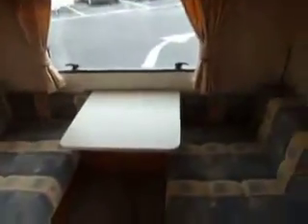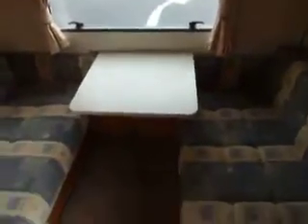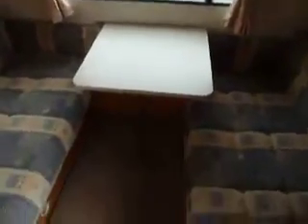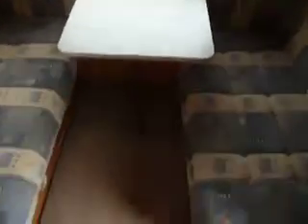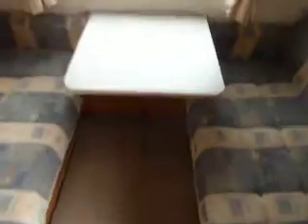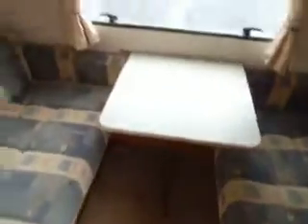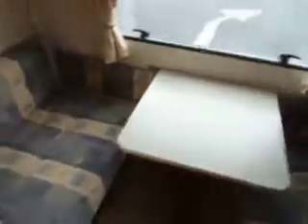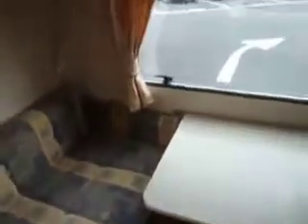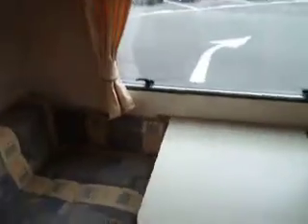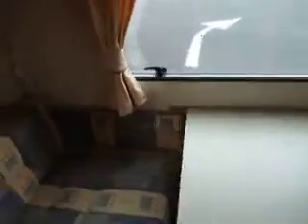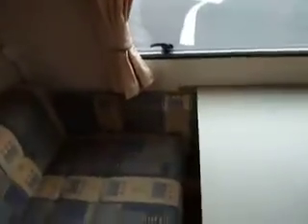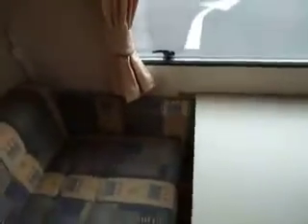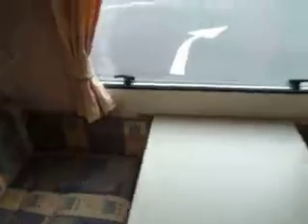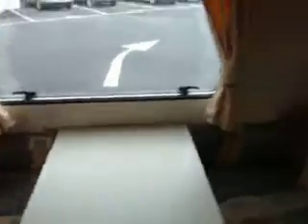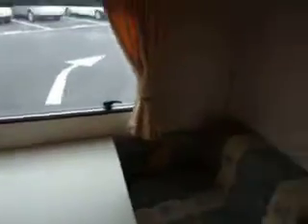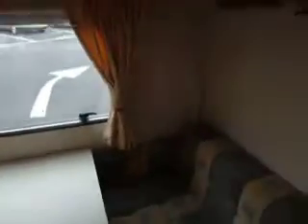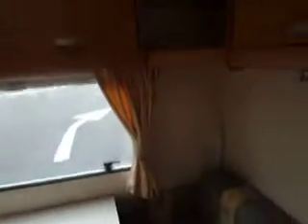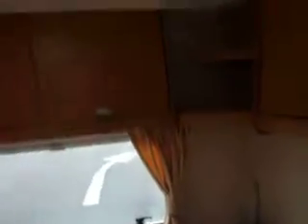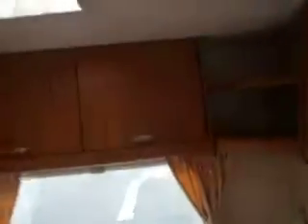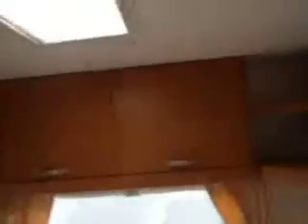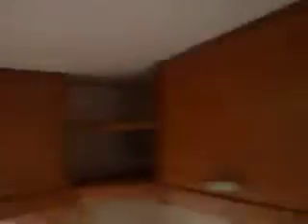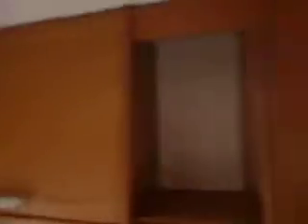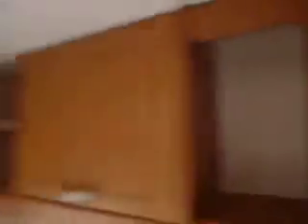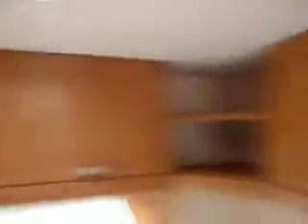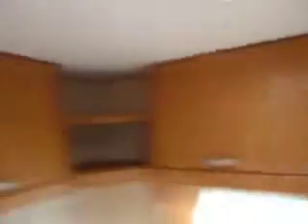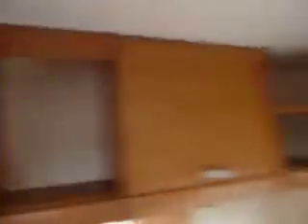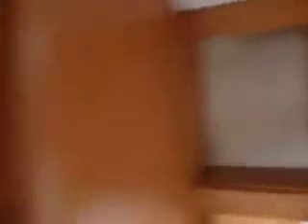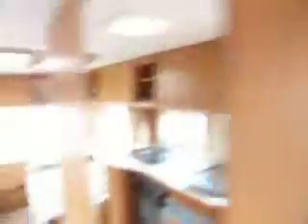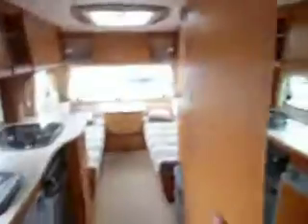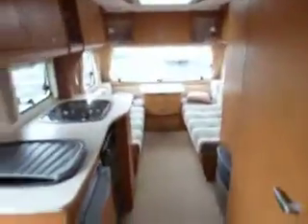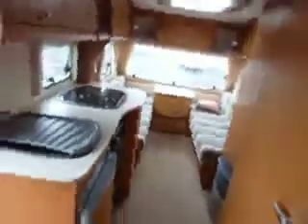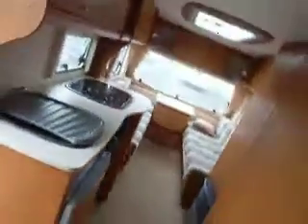We've got a table set up at the moment, and you can see just beyond there's a bunk that makes it into a five-berth. Plenty of storage space above, and there's another view down the van.